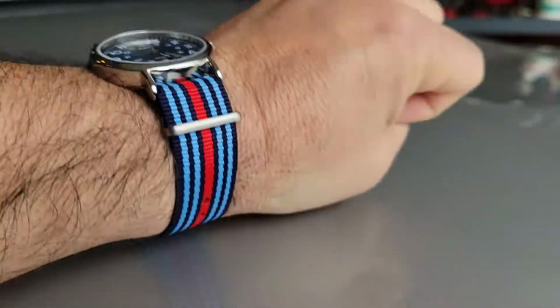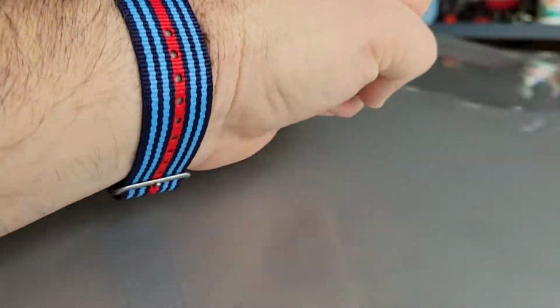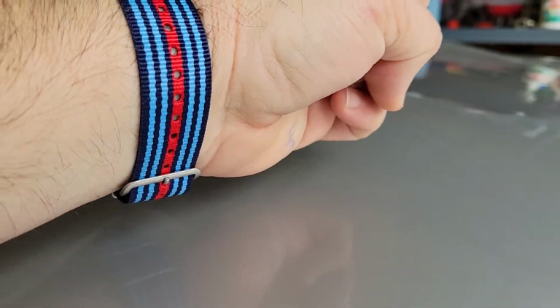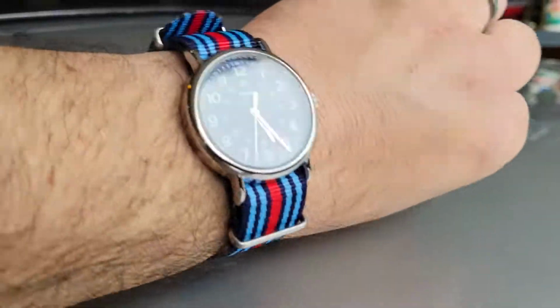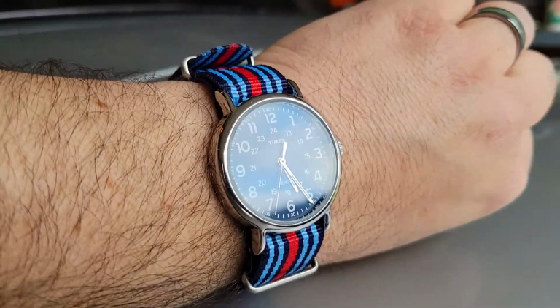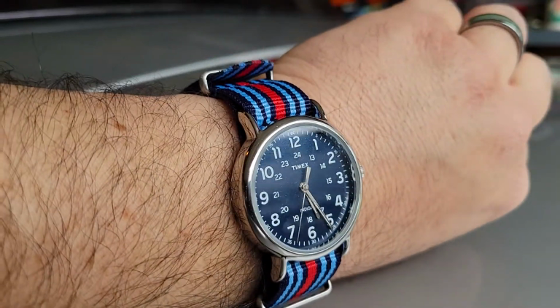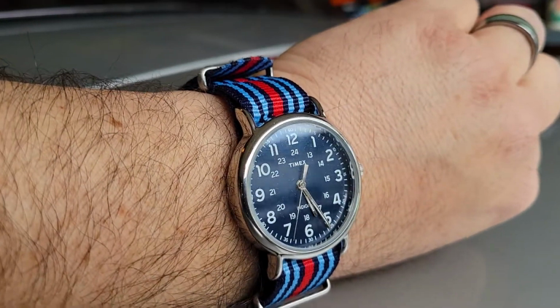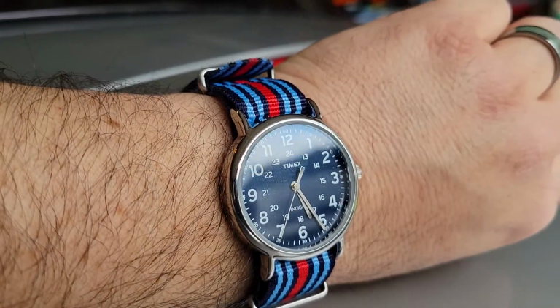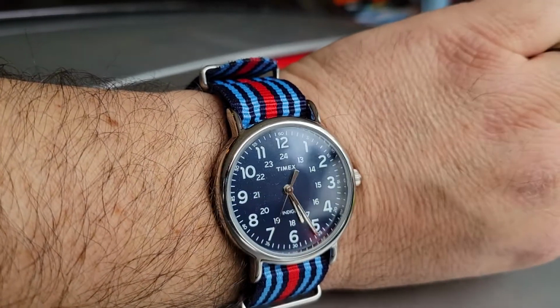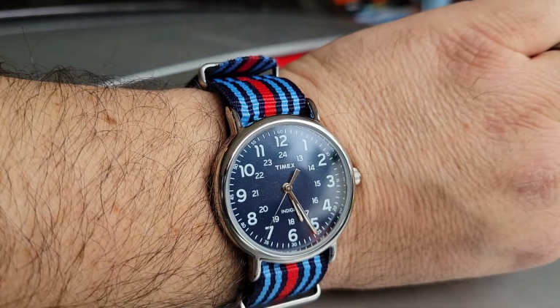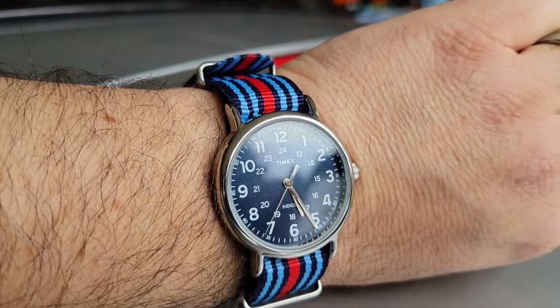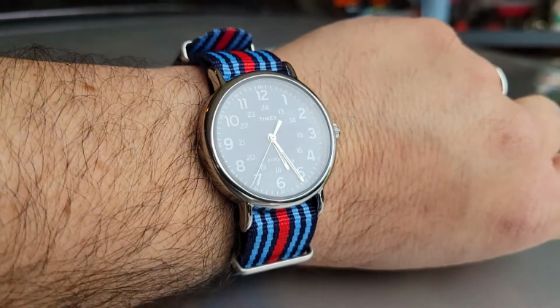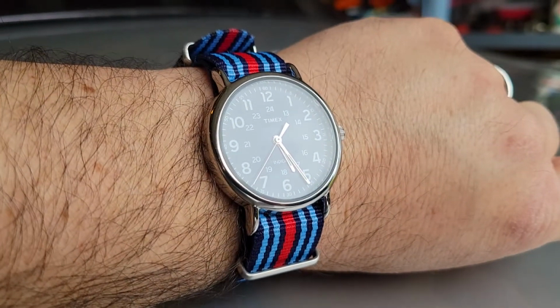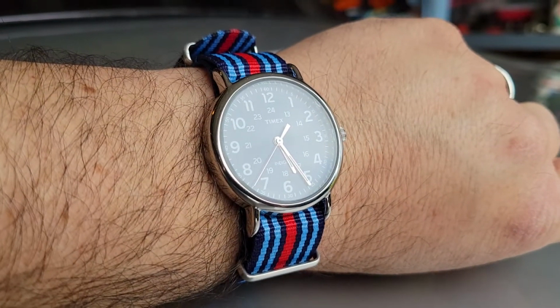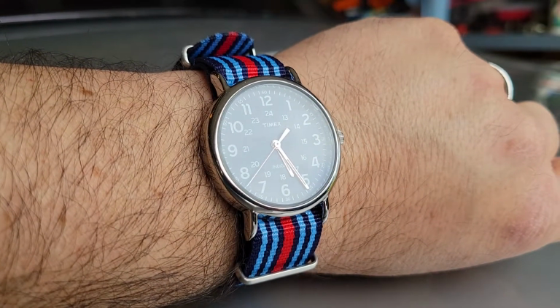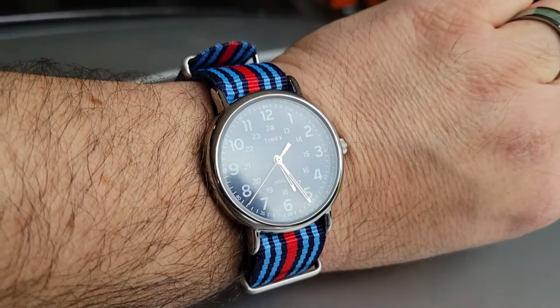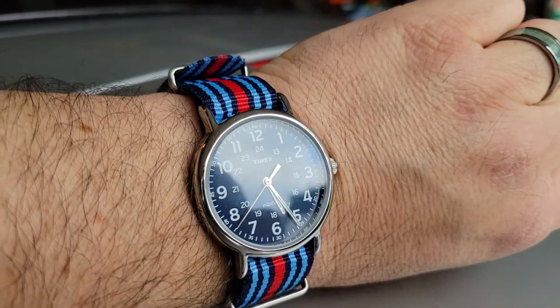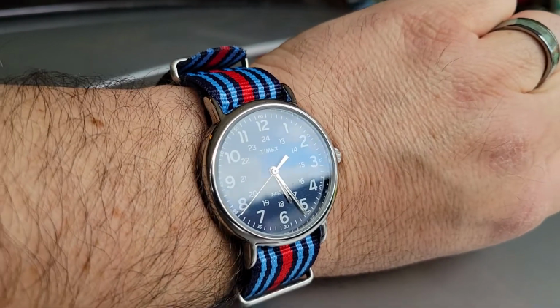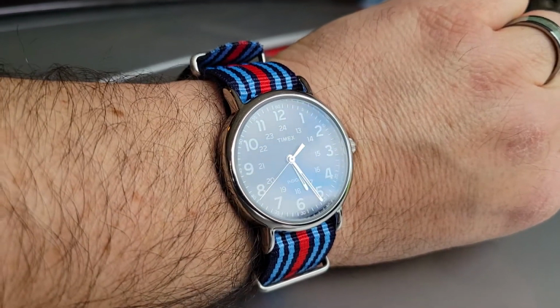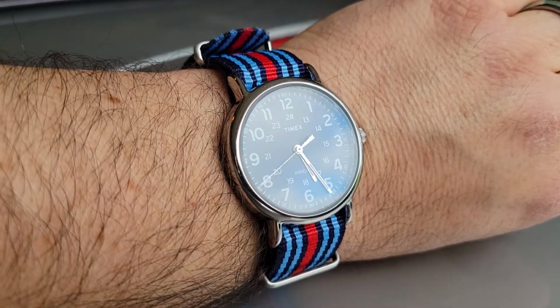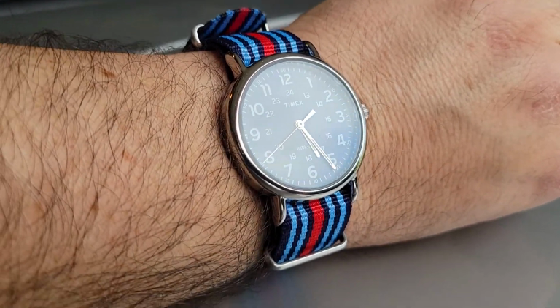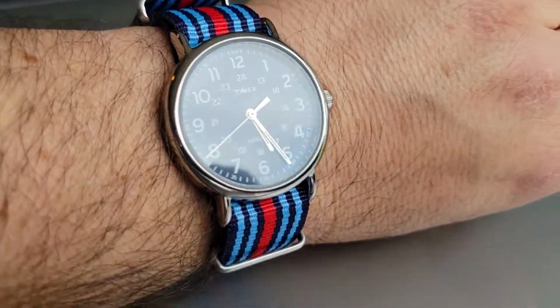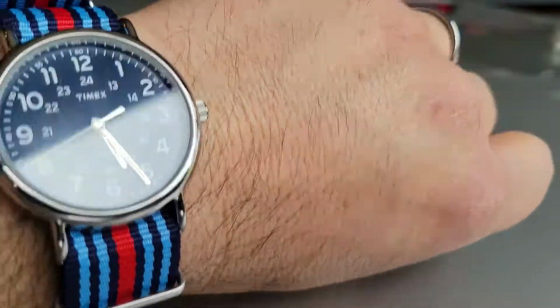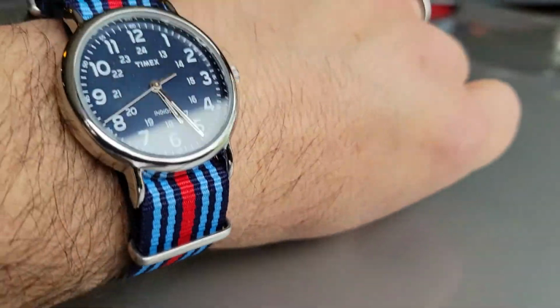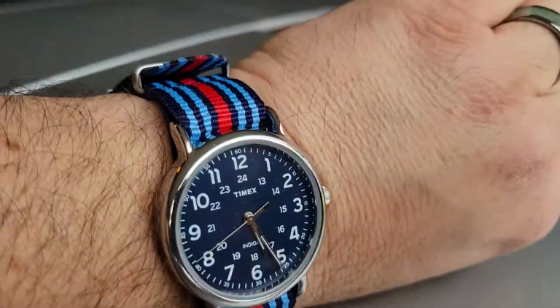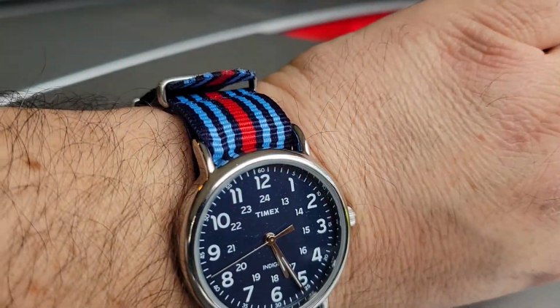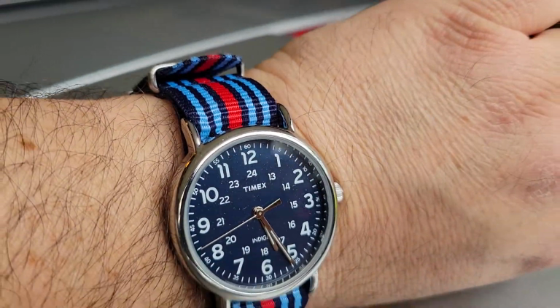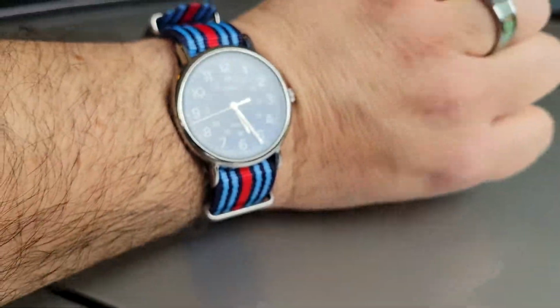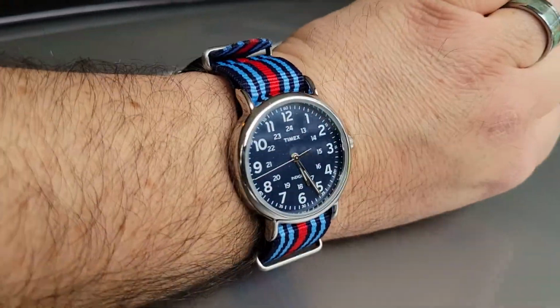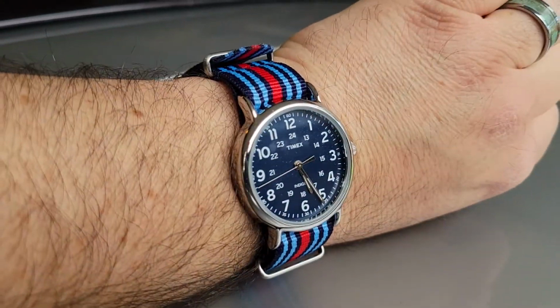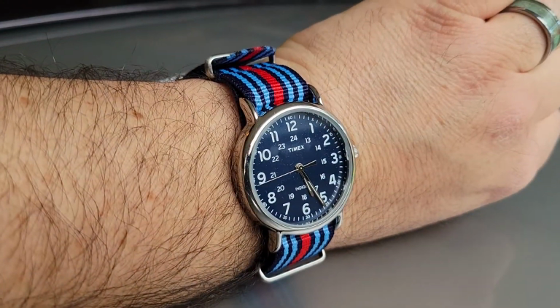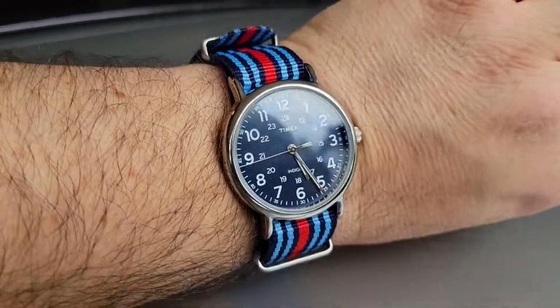I've been into watches a little bit now and just started getting into some motorsports watches. I wanted to share that you don't have to spend thousands on something like a Rolex Daytona to have fun with a car watch.